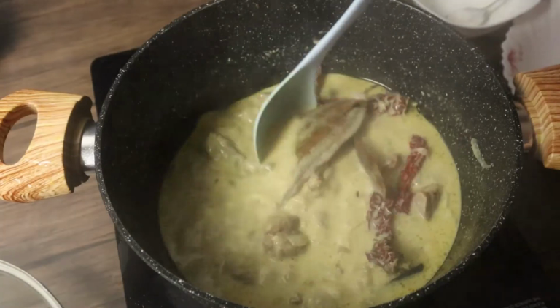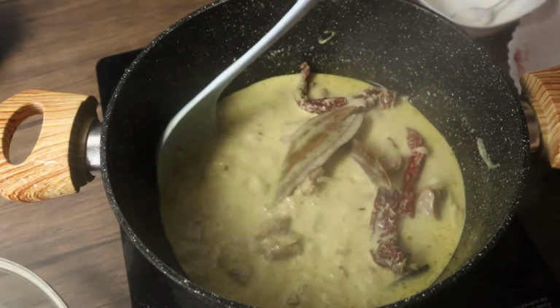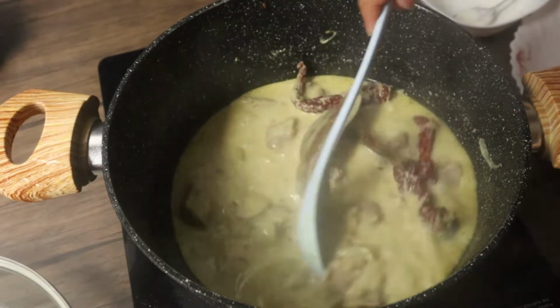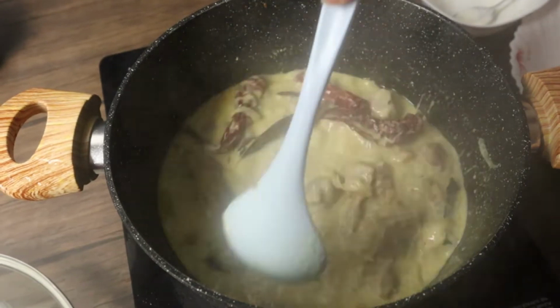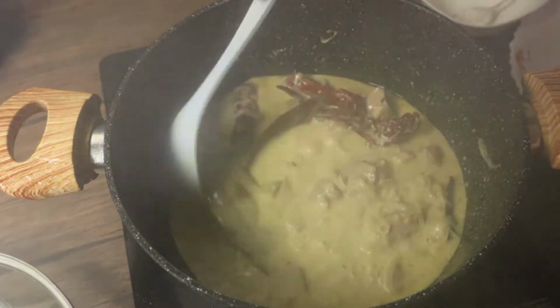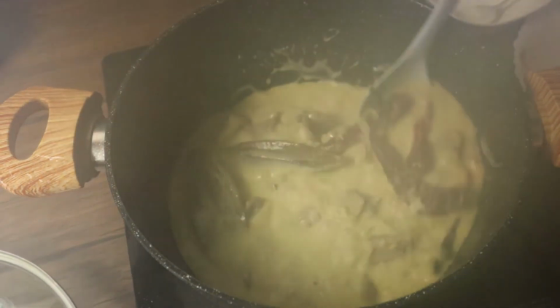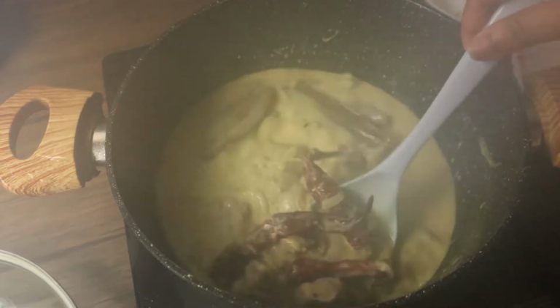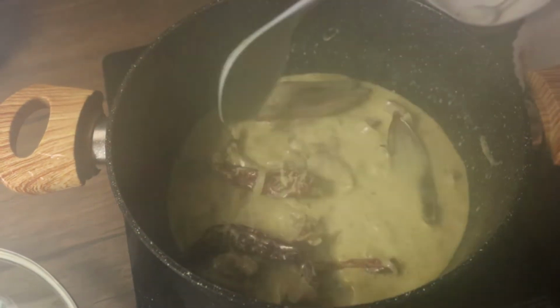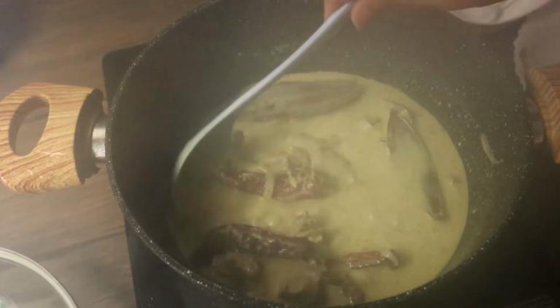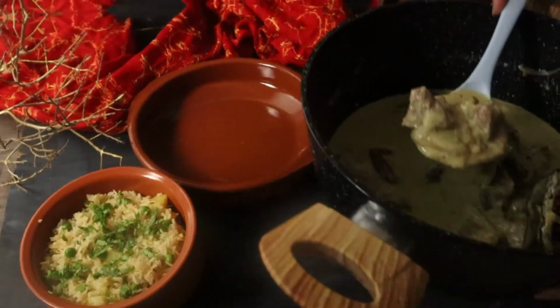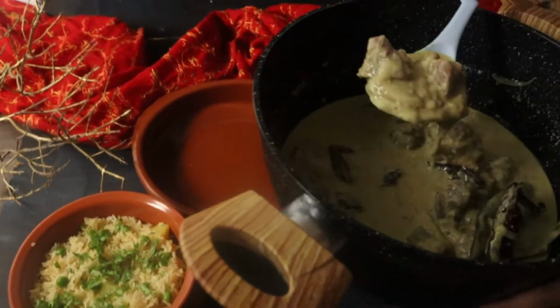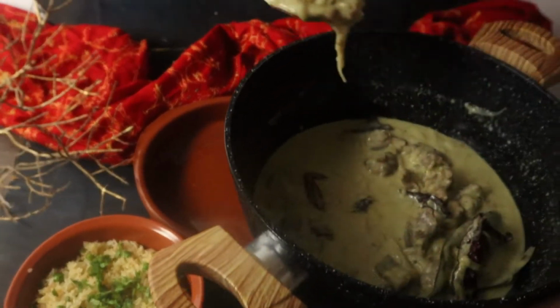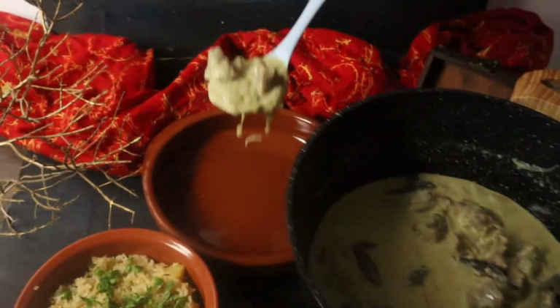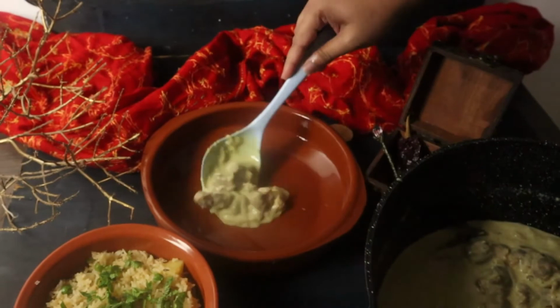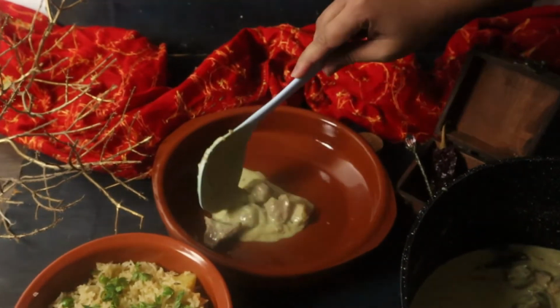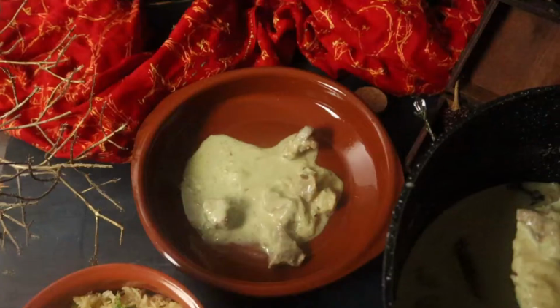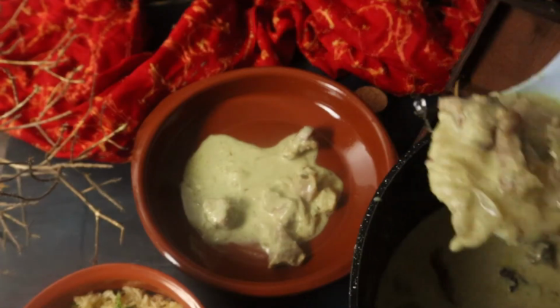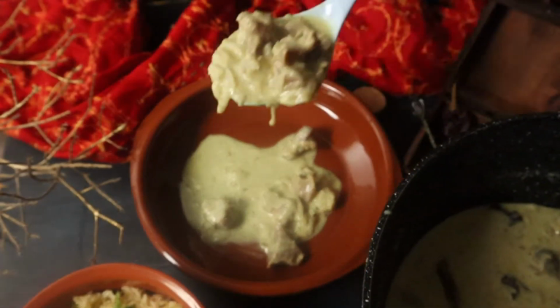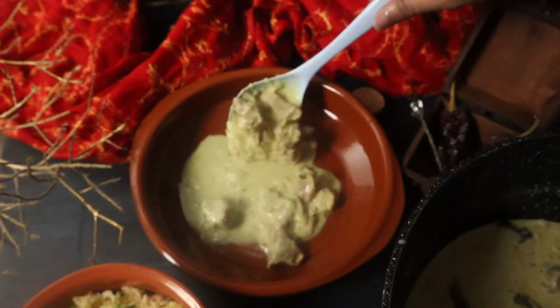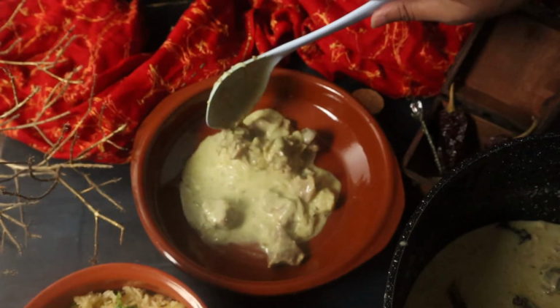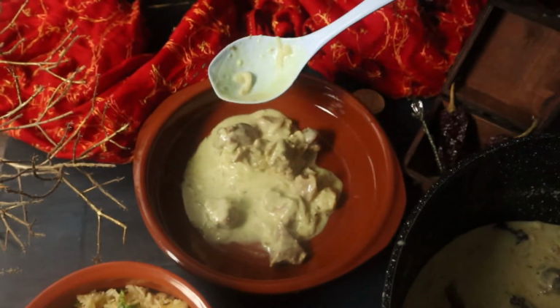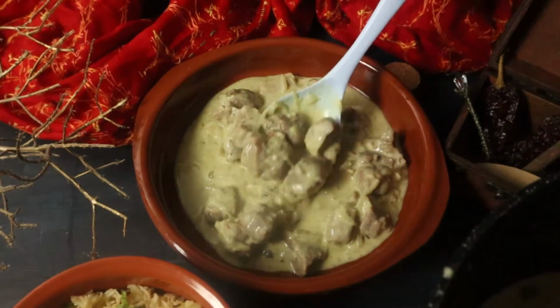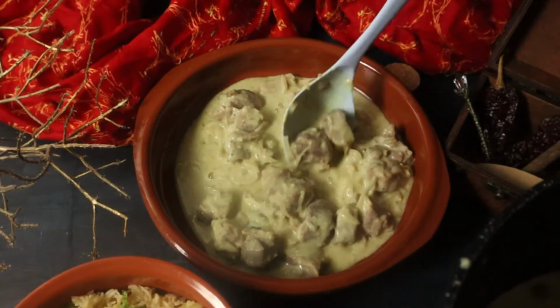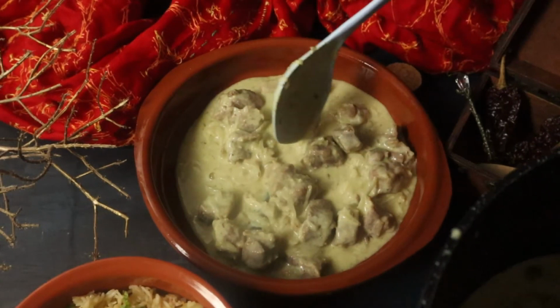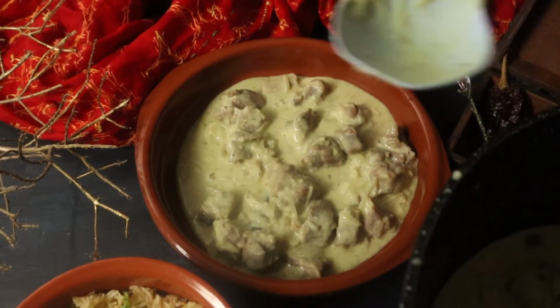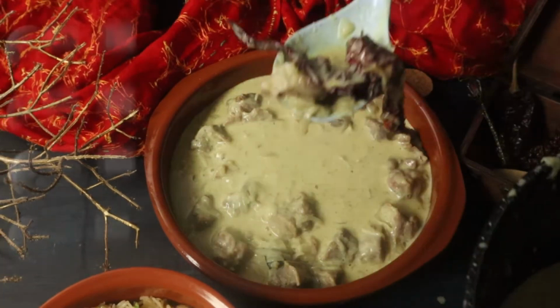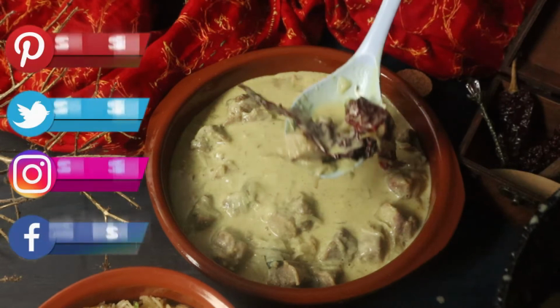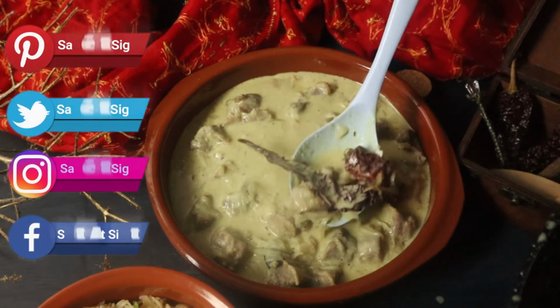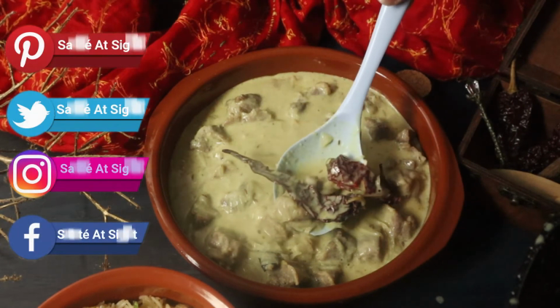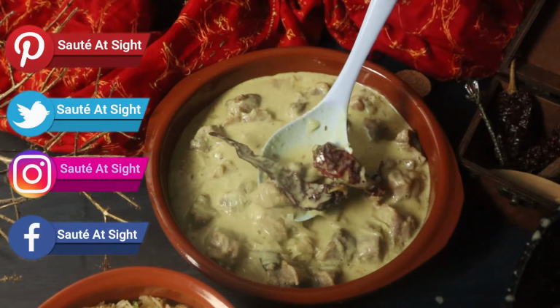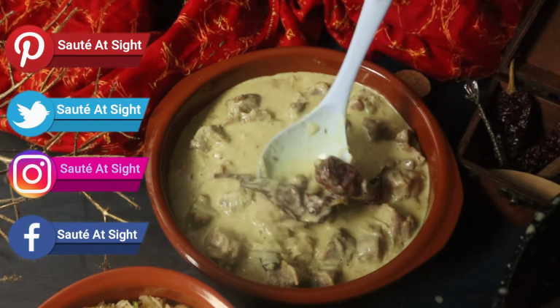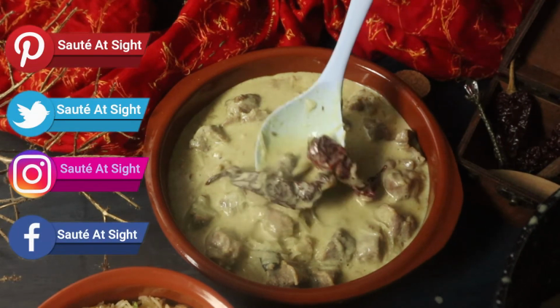The Safed Maas is now done and ready to be served. You can serve it with some roti, tandoori naan, or jeera rice. I hope you enjoyed watching the video — please do like and subscribe to our channel.